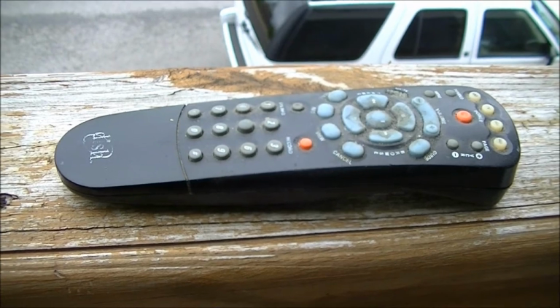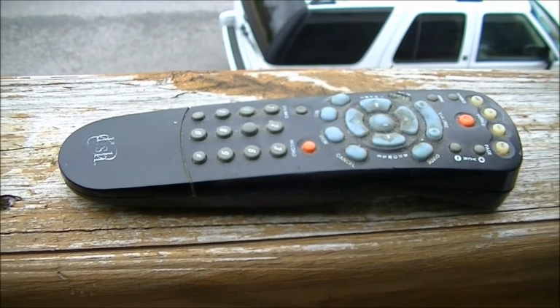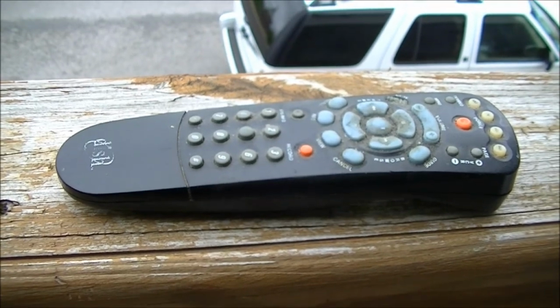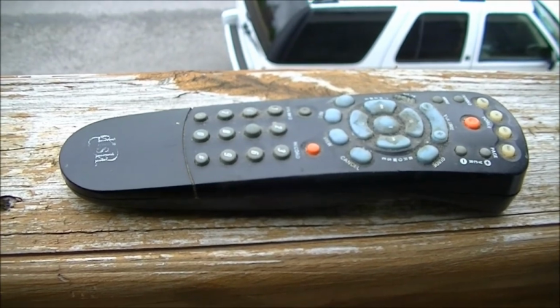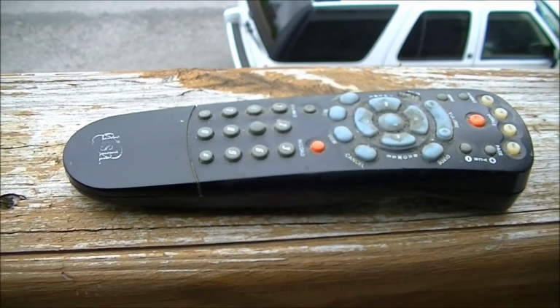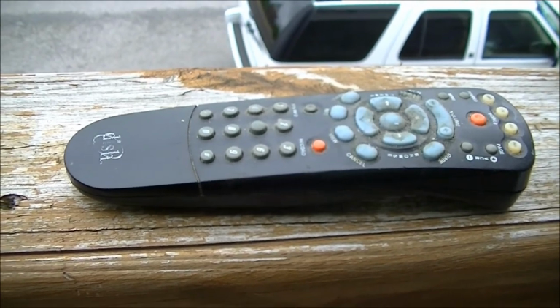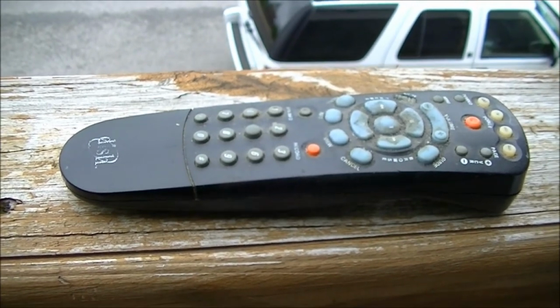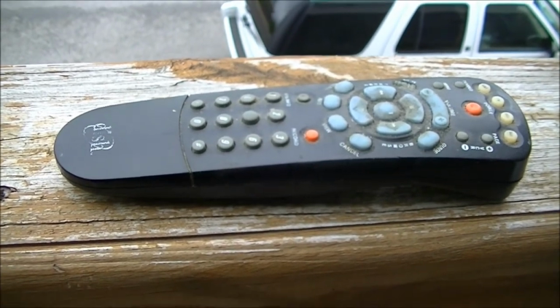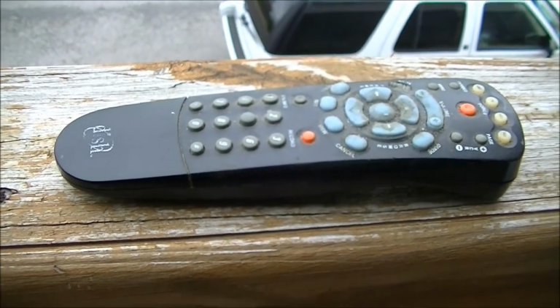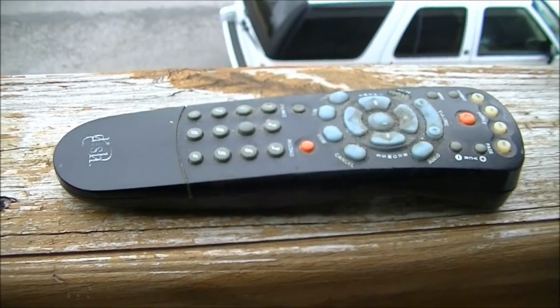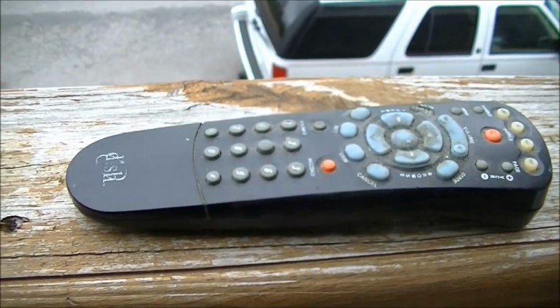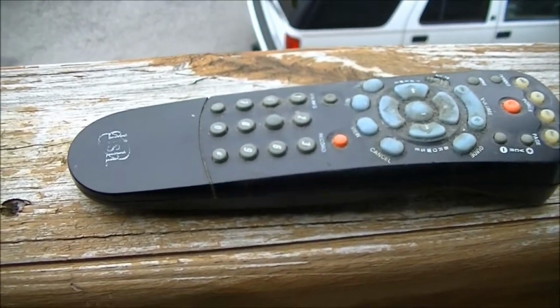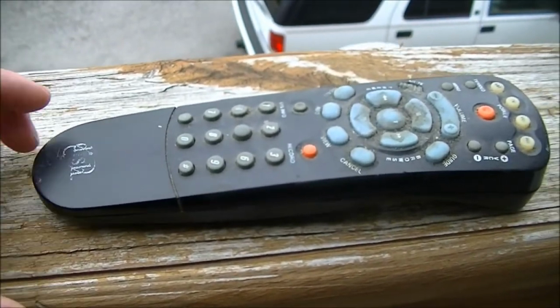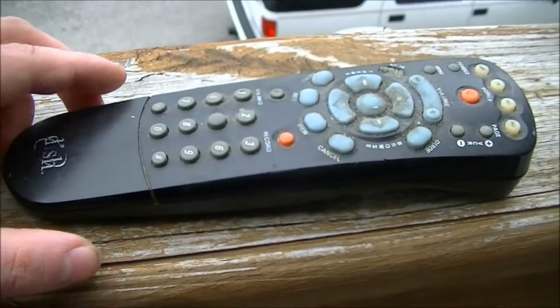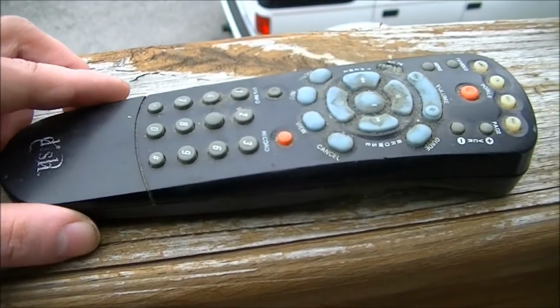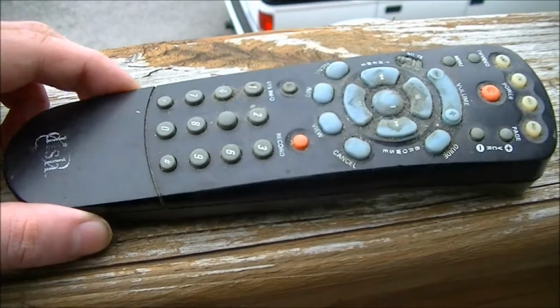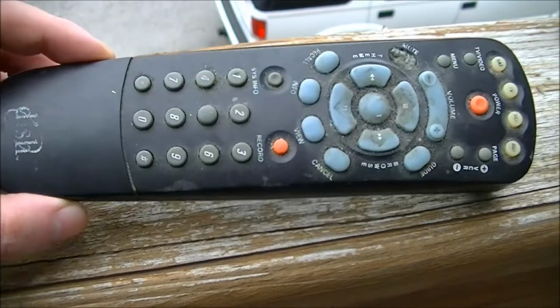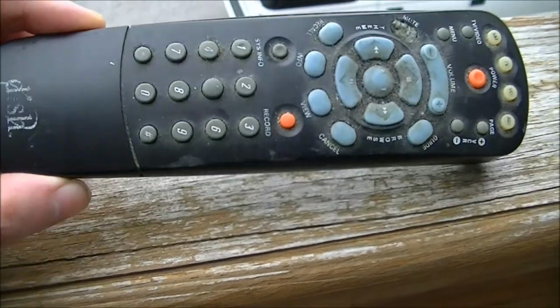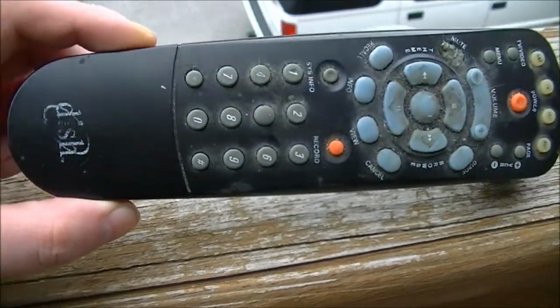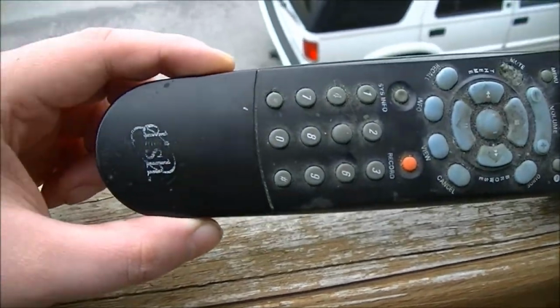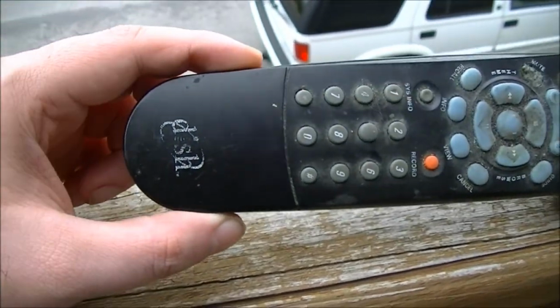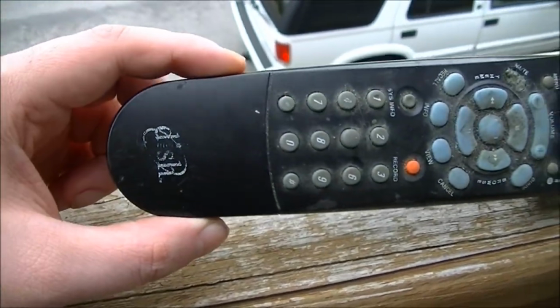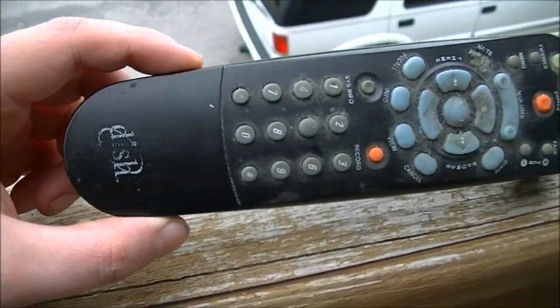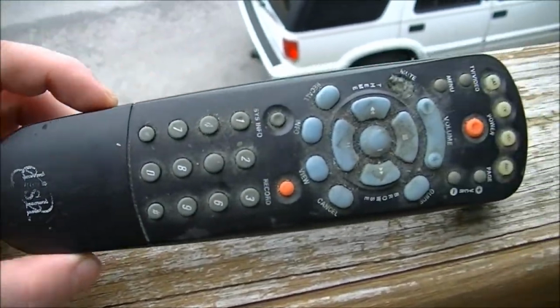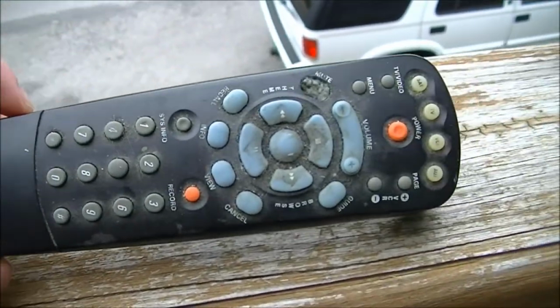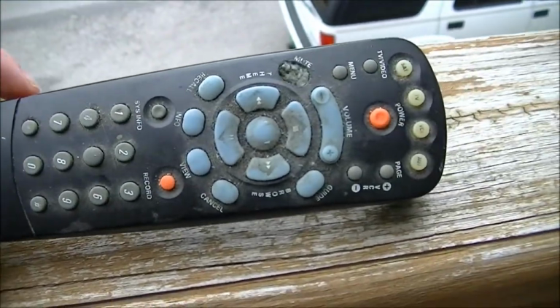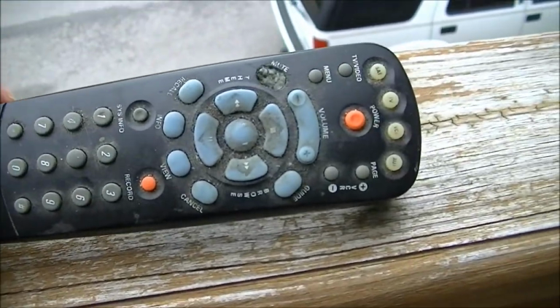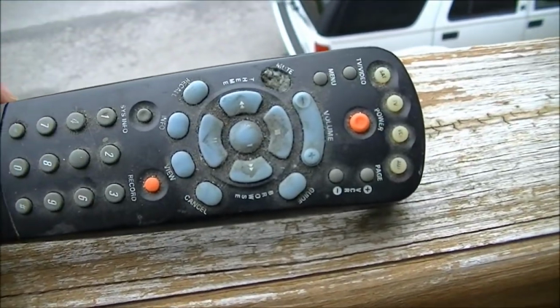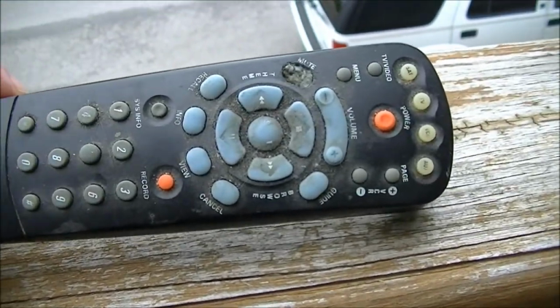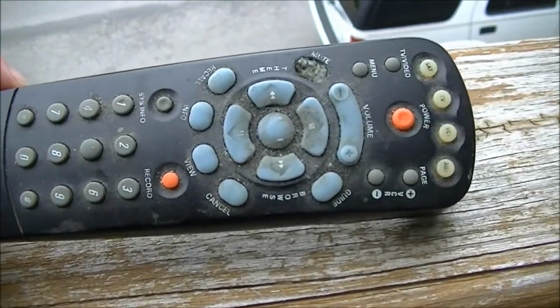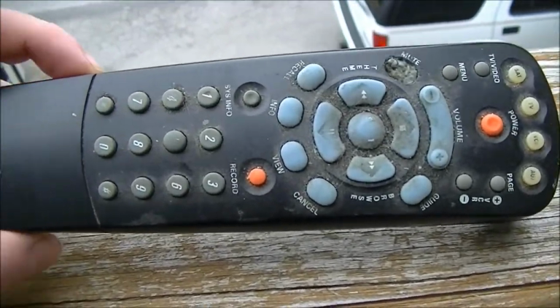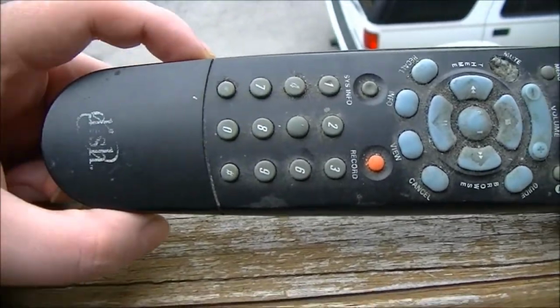Welcome to another episode of Drill This. Today I'm going to be drilling into this old state of the art remote. That should be a lot of fun.